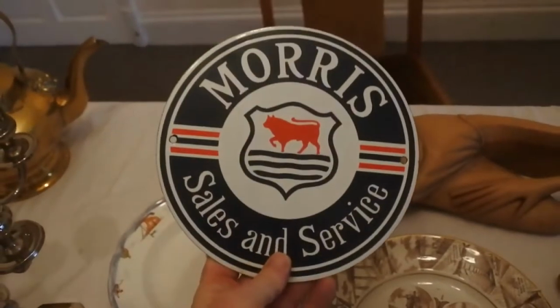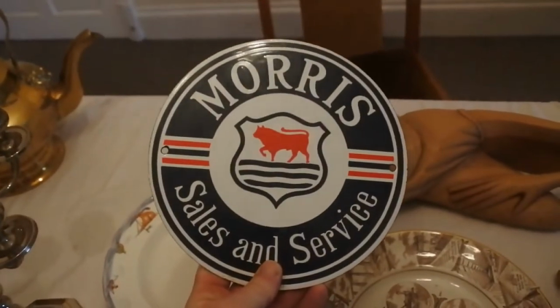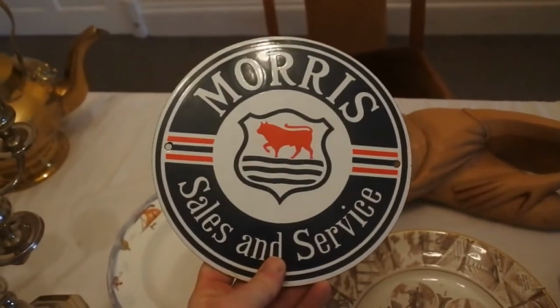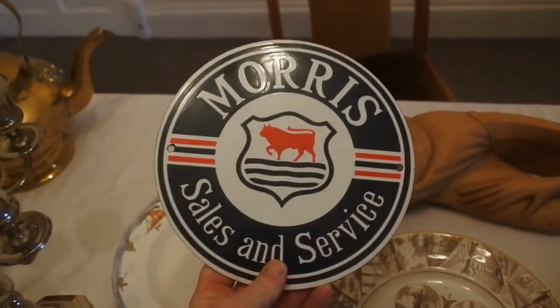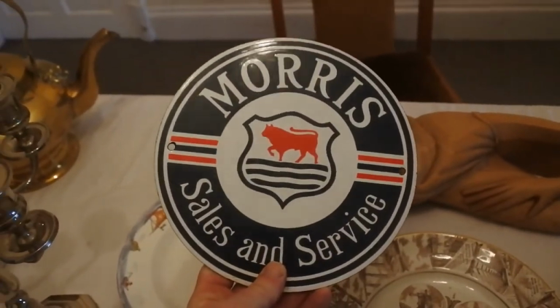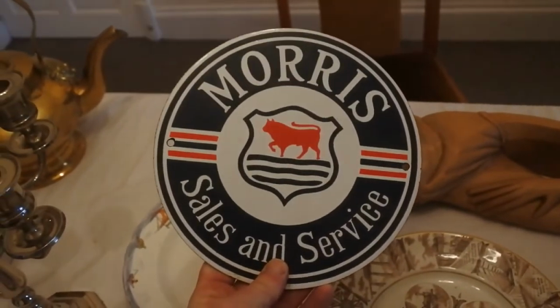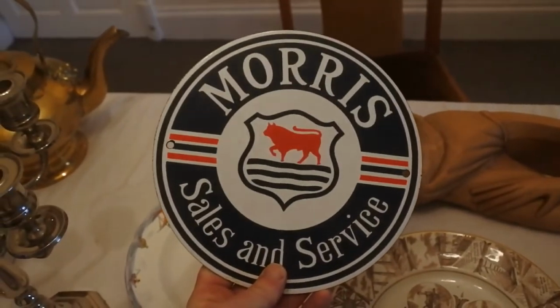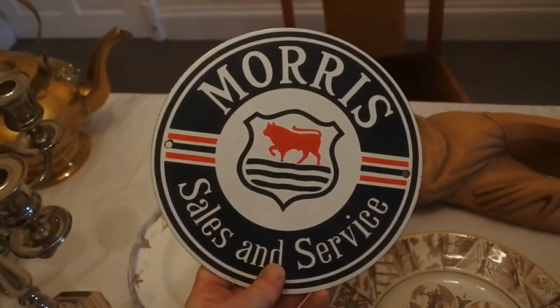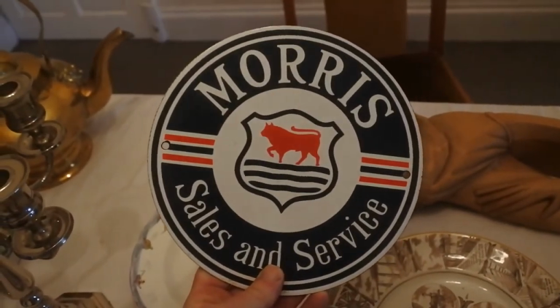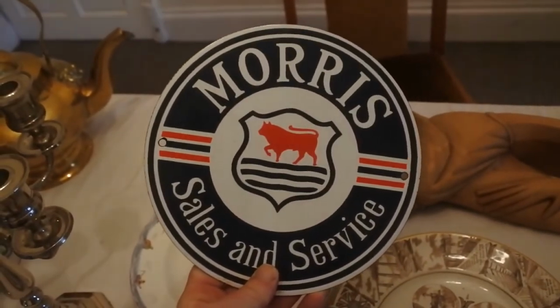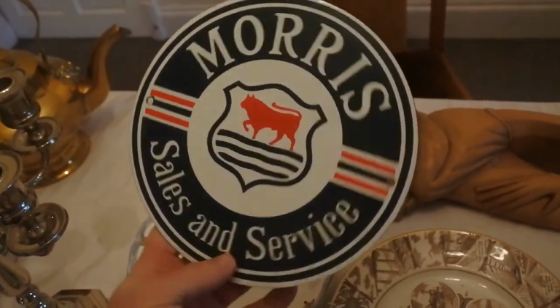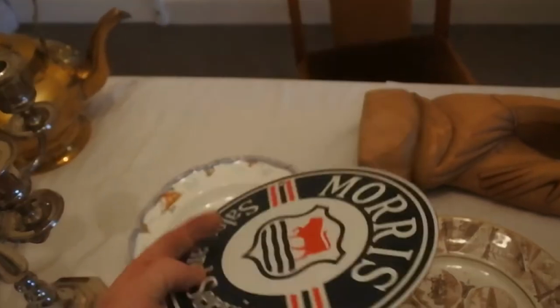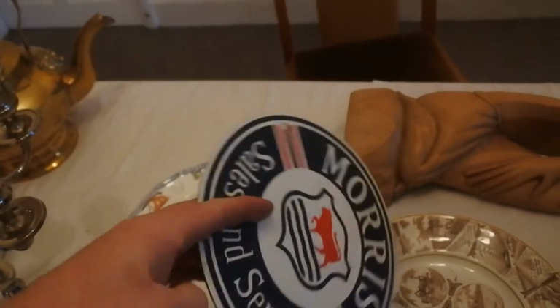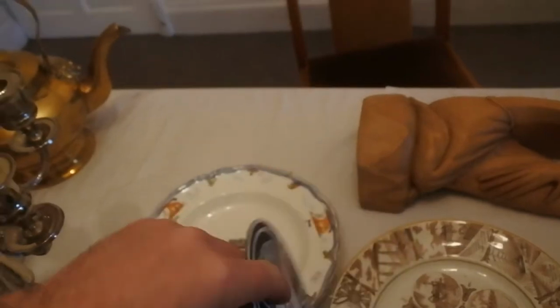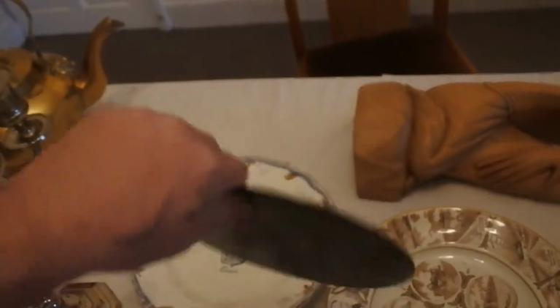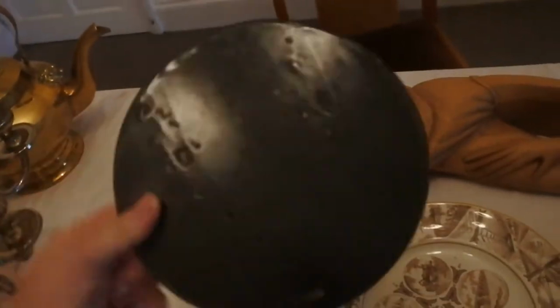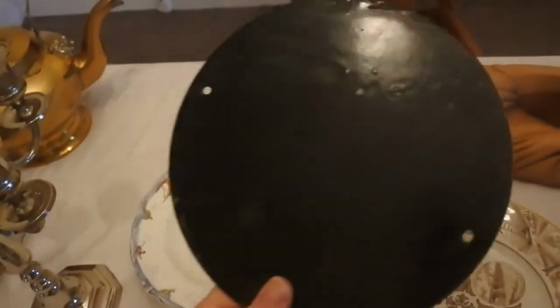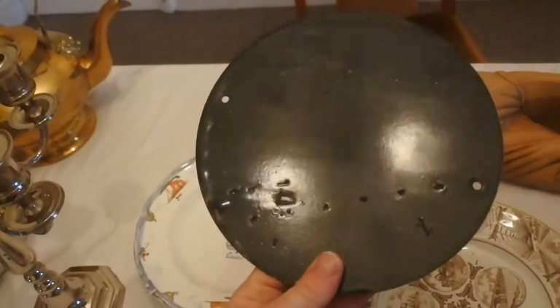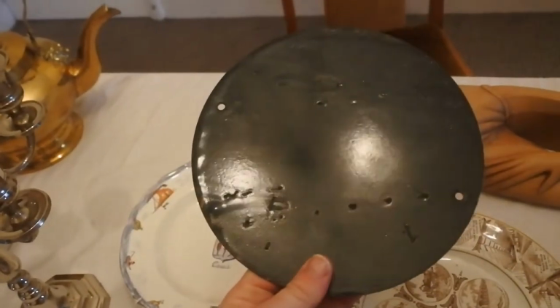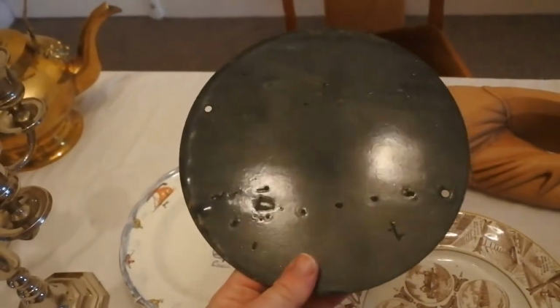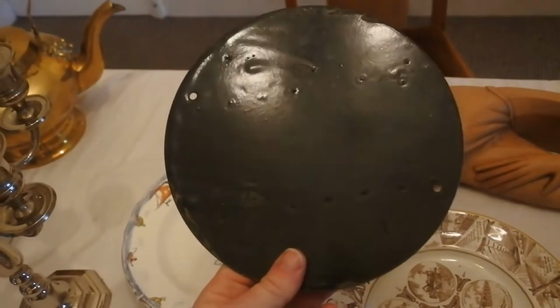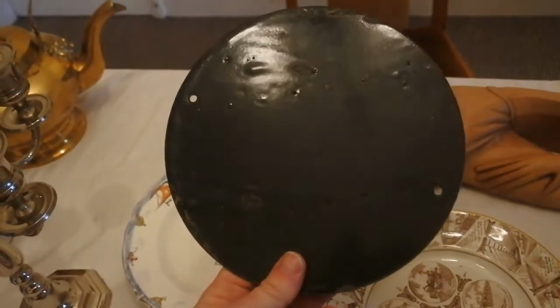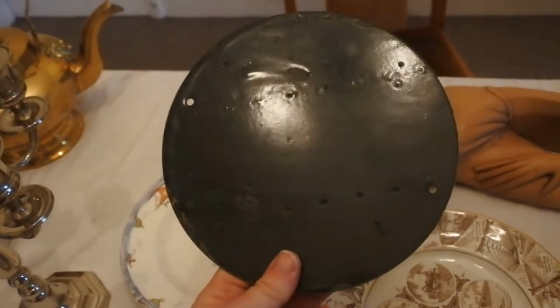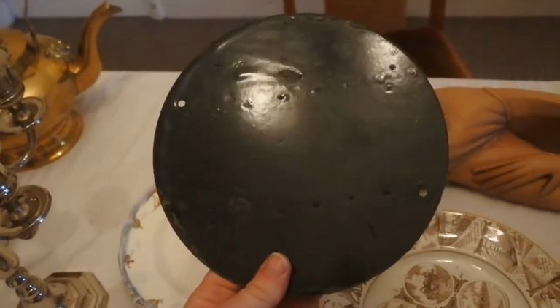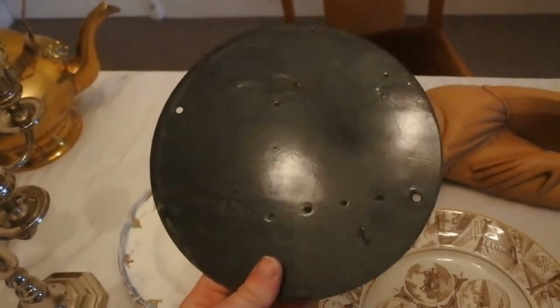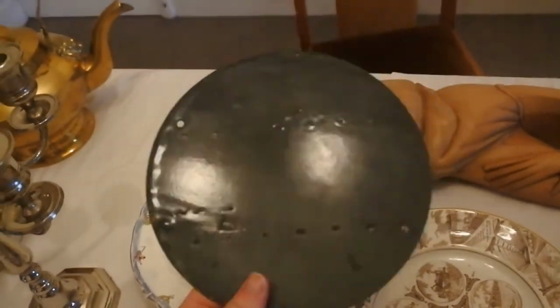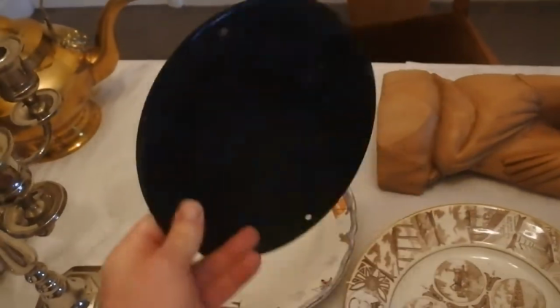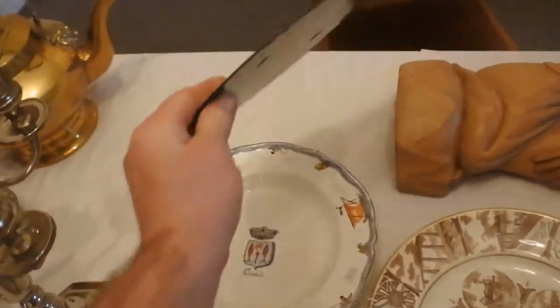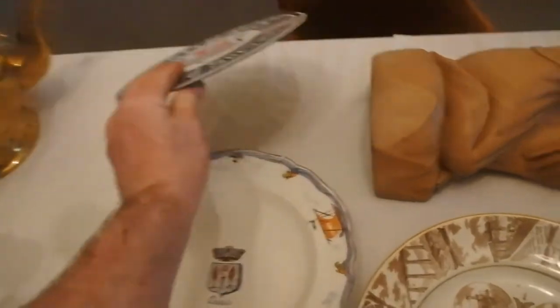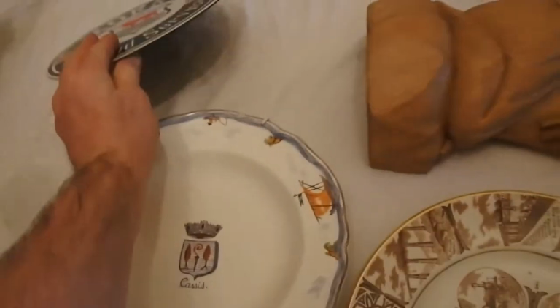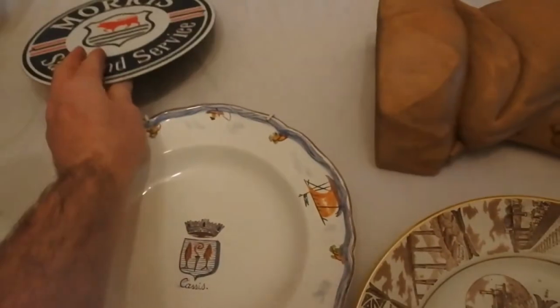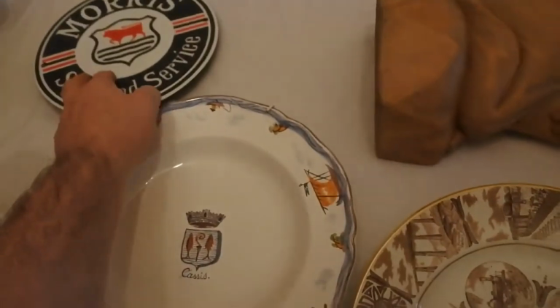Next was a Morris enamelled sign. It's probably a reproduction, but nevertheless a nice bit of motoring memorabilia. It would look lovely on someone's wall. It was just £4.